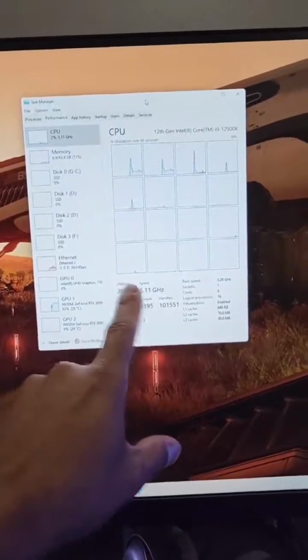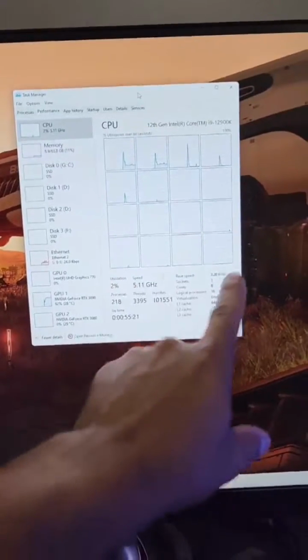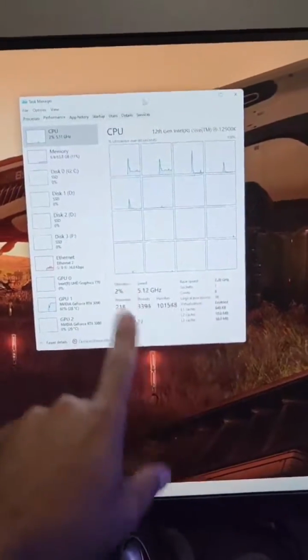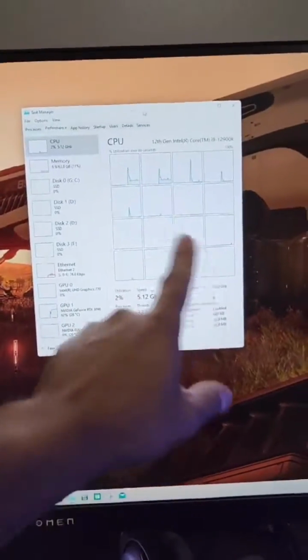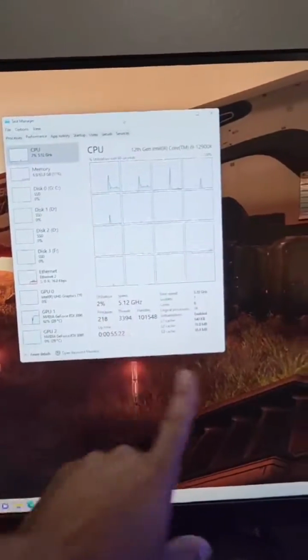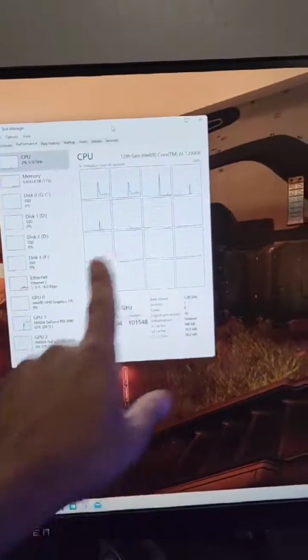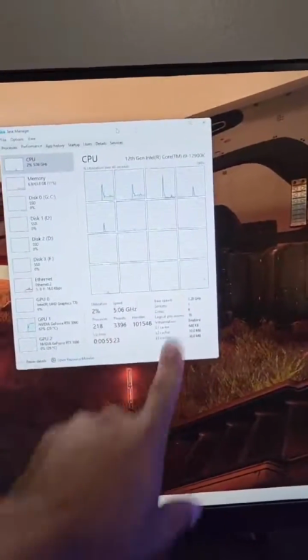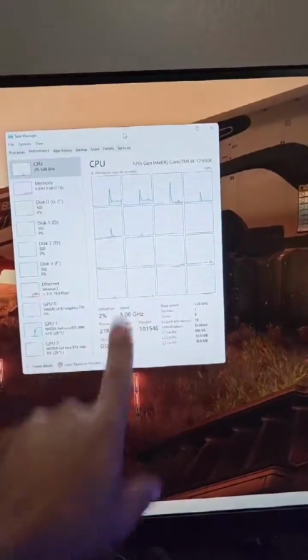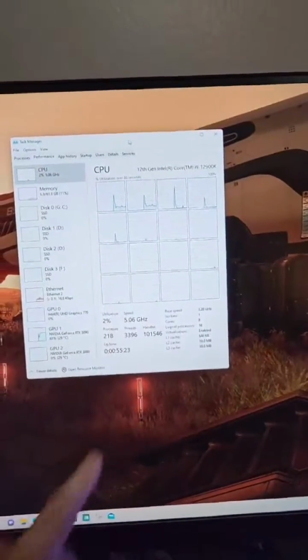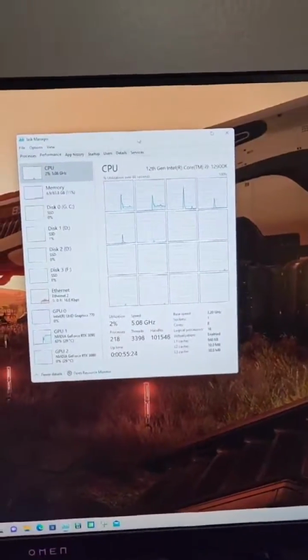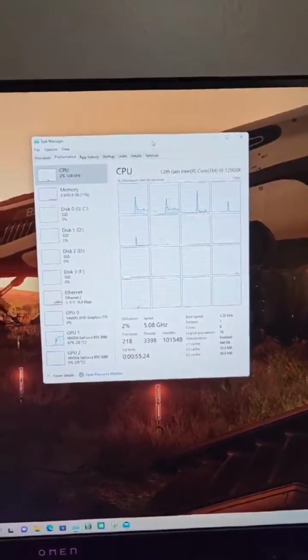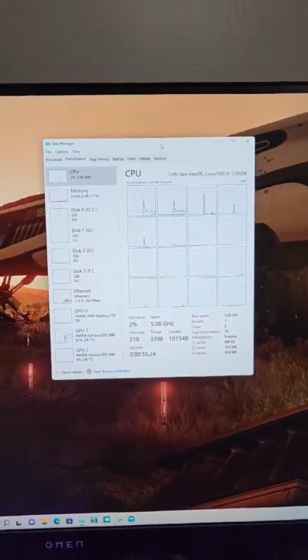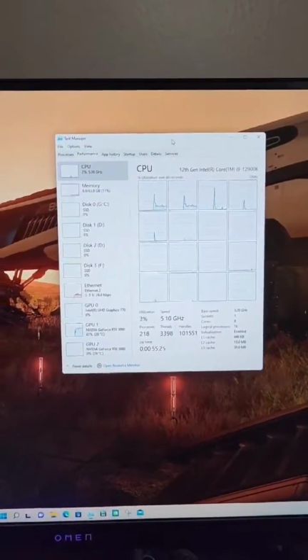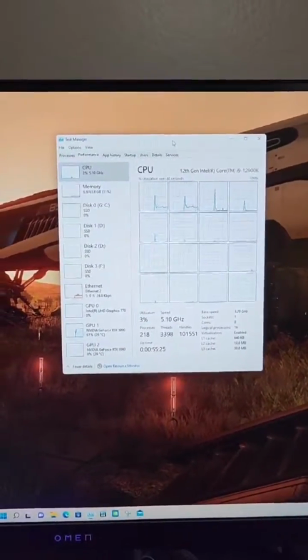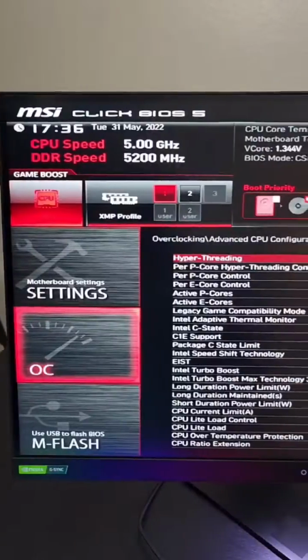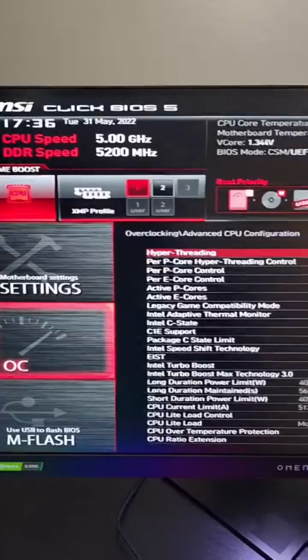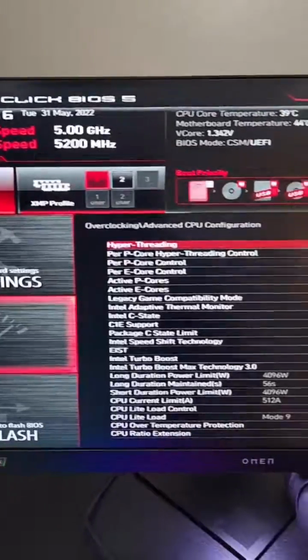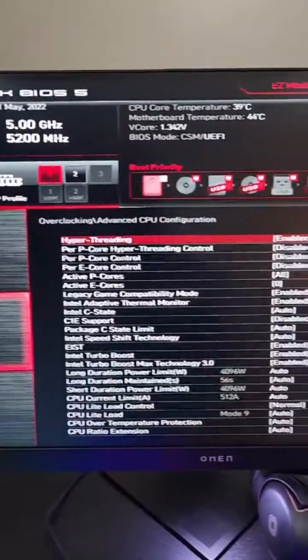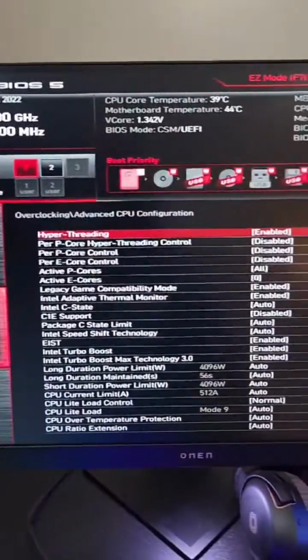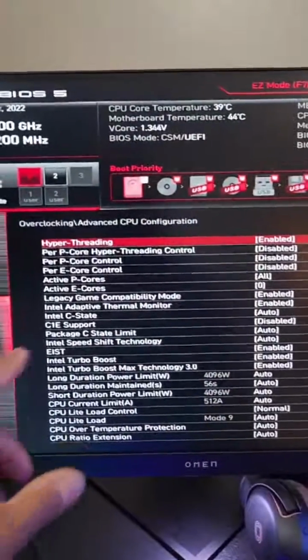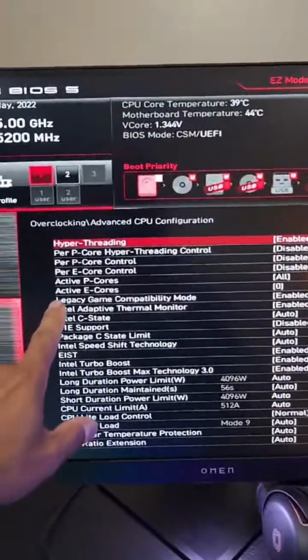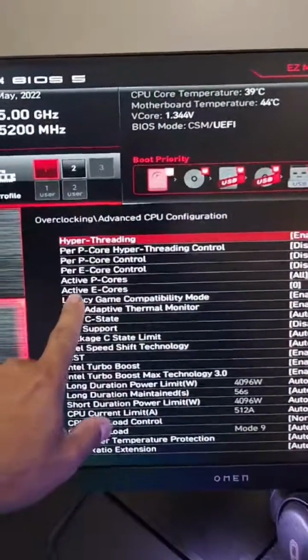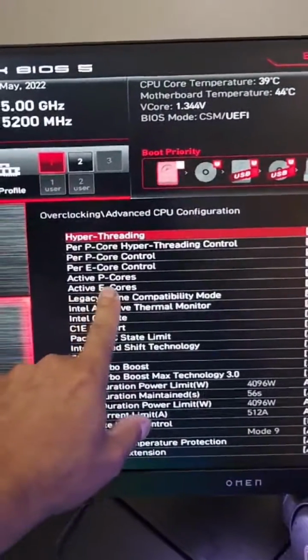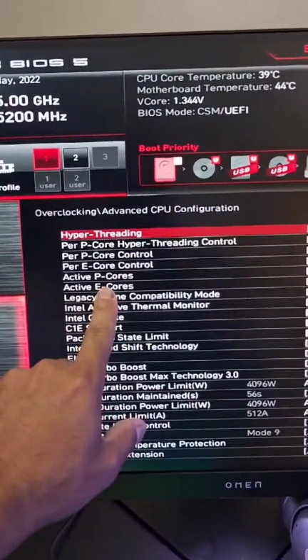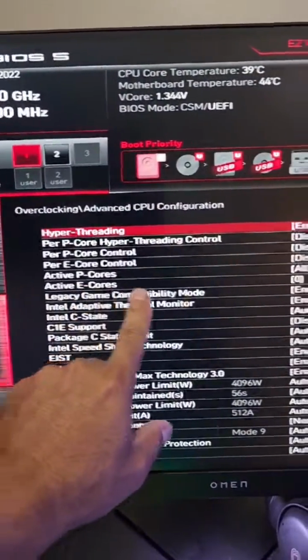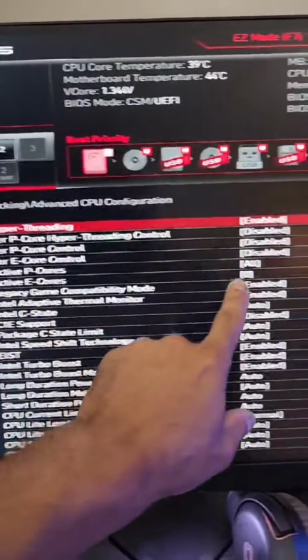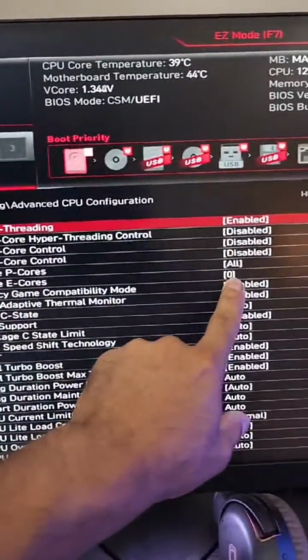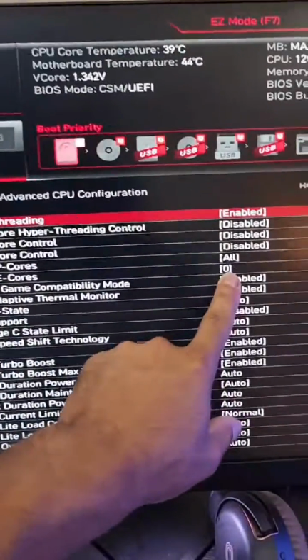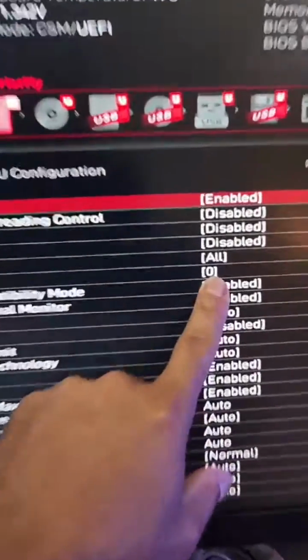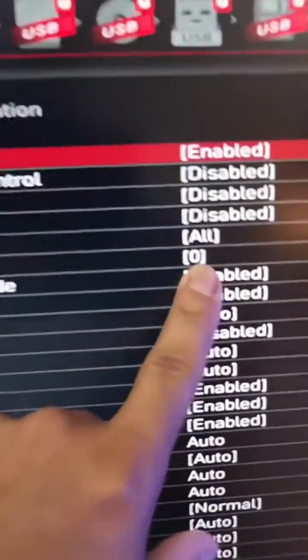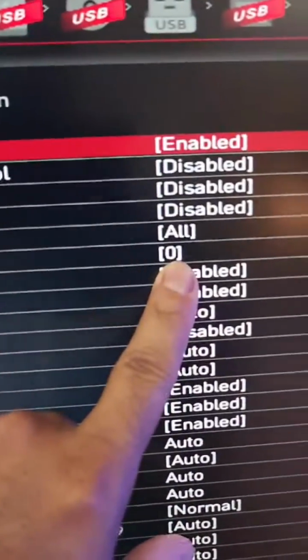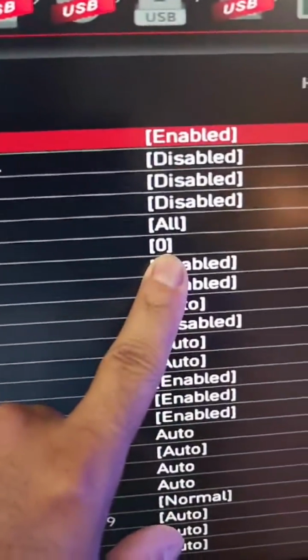You'll notice you don't see those anywhere around here because I did this: I went into the BIOS and I deactivated the e-cores. Zero.